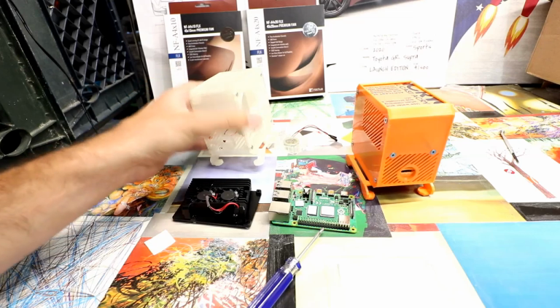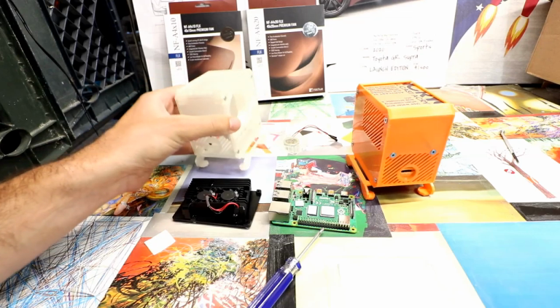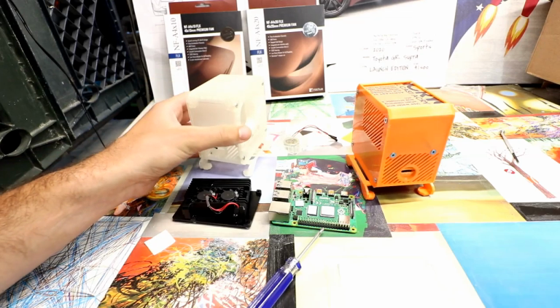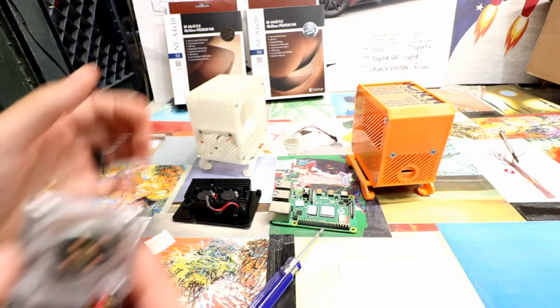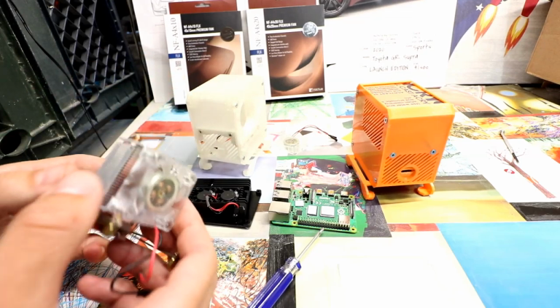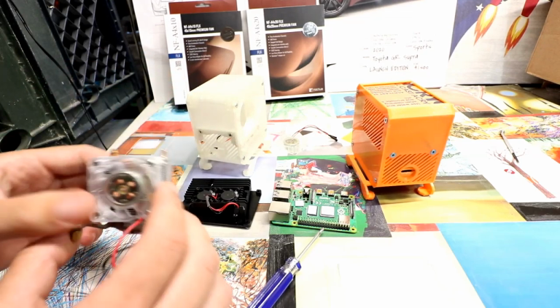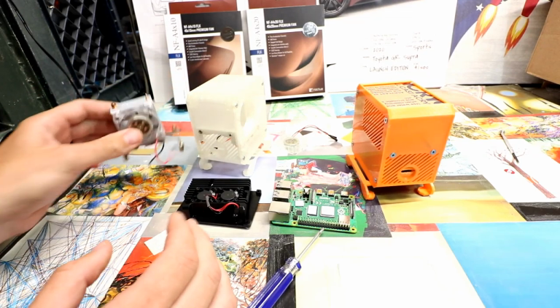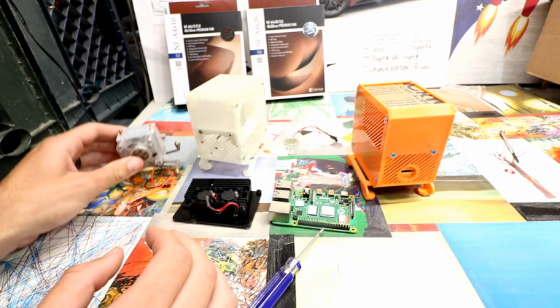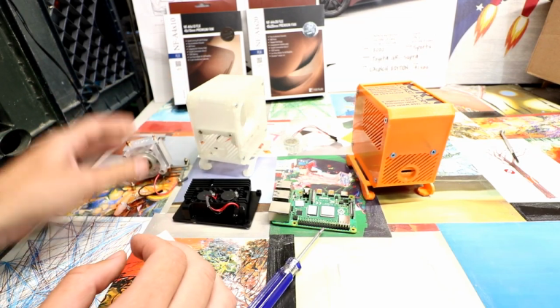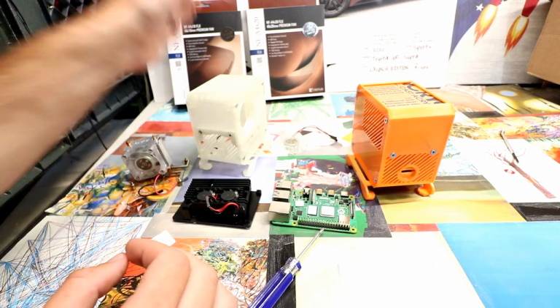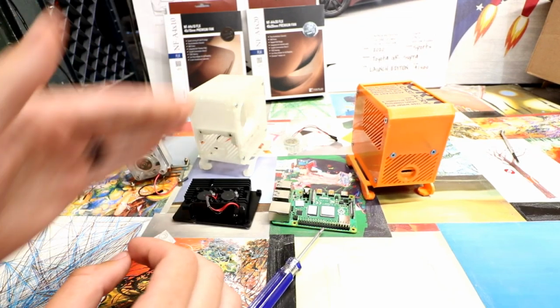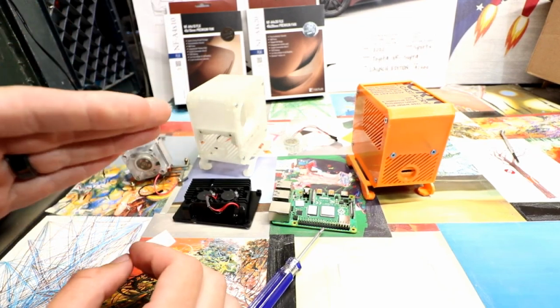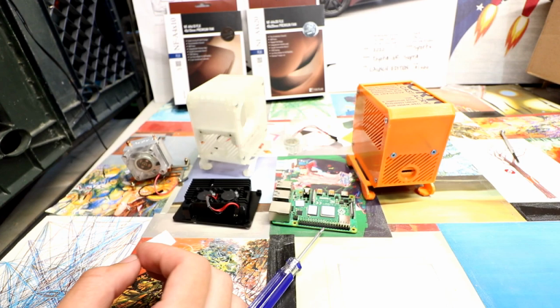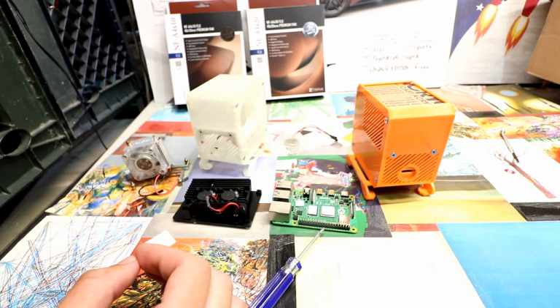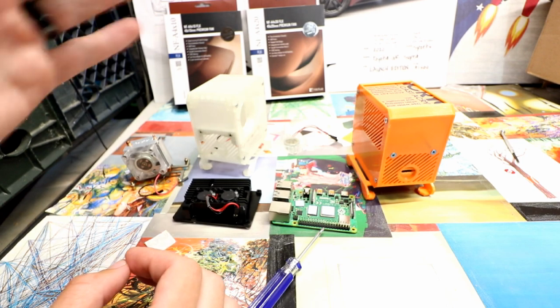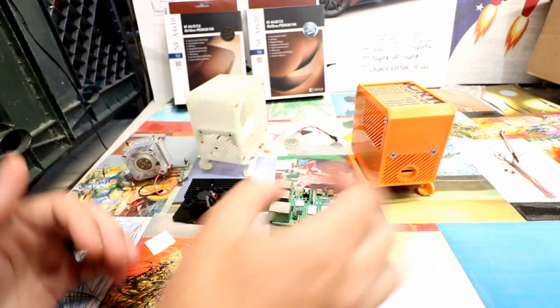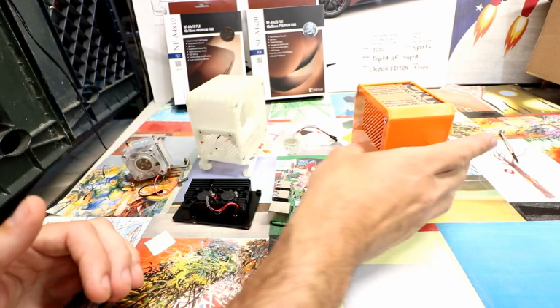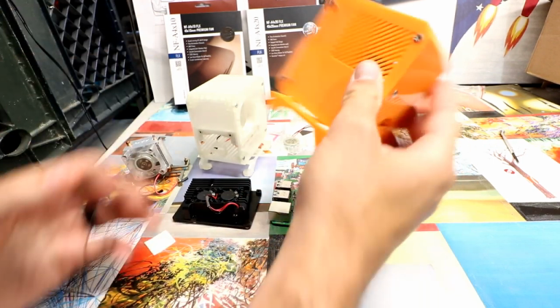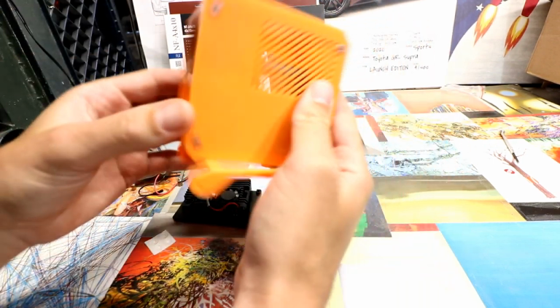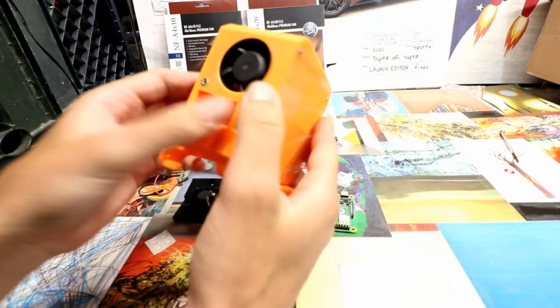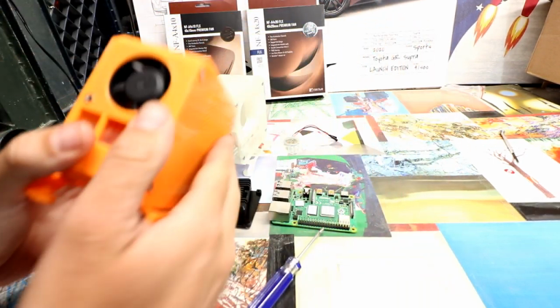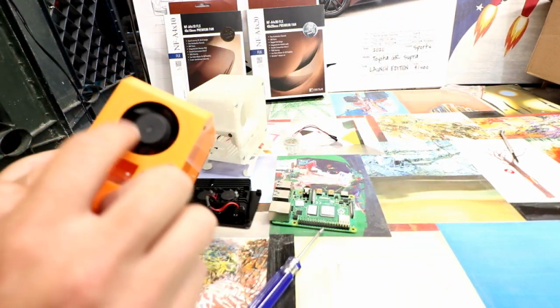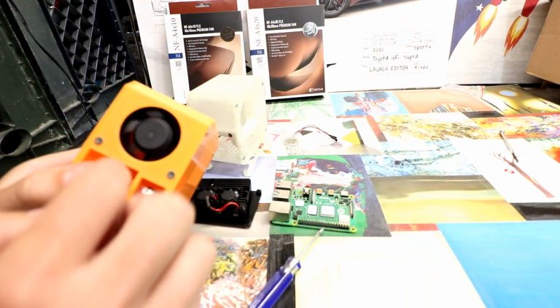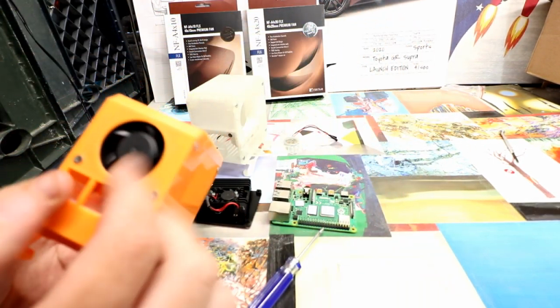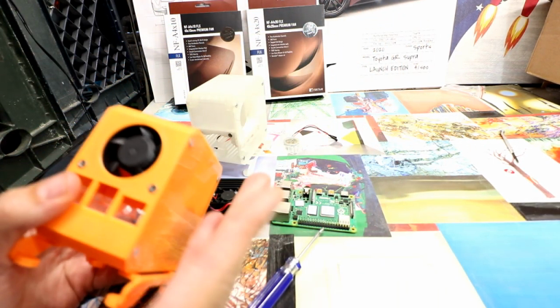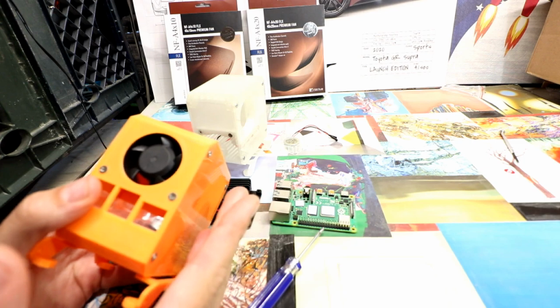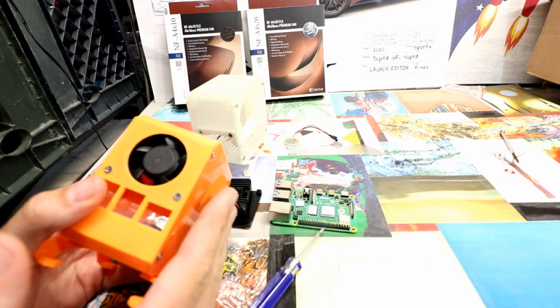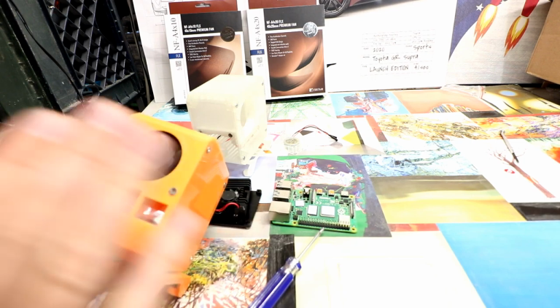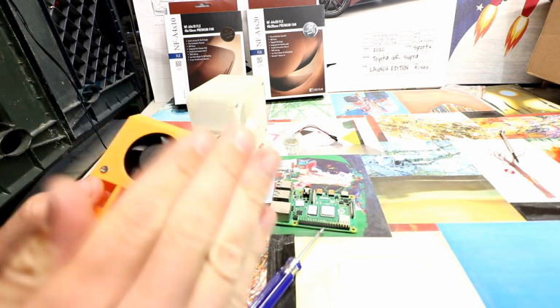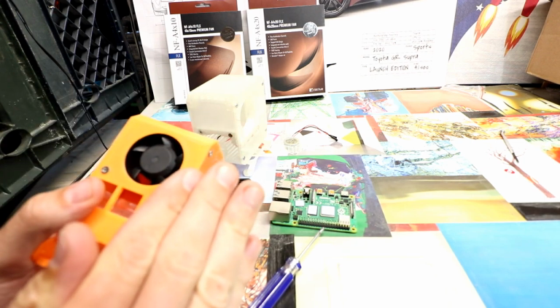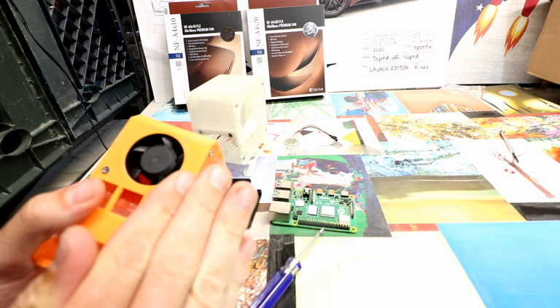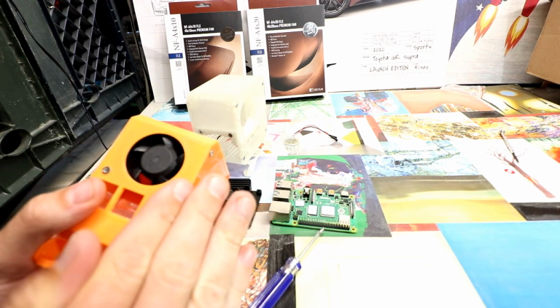In a previous video, I reviewed these cases, and they performed extremely well — honestly, the best performing cases I've ever reviewed. You really have to get into liquid cooling or something really crazy before you can find a better cooling solution for your Raspberry Pi.